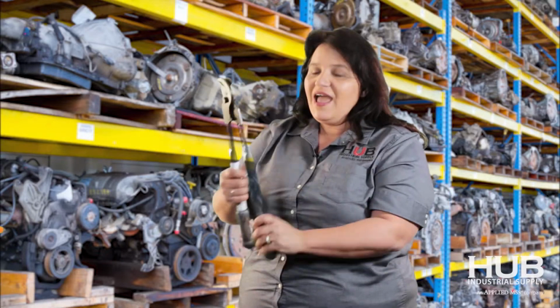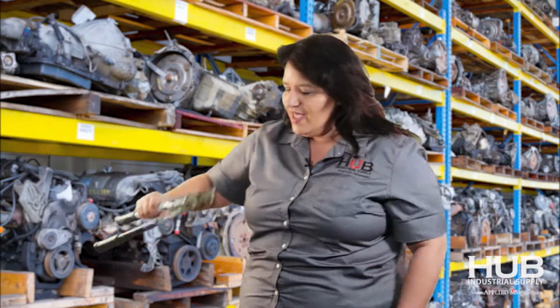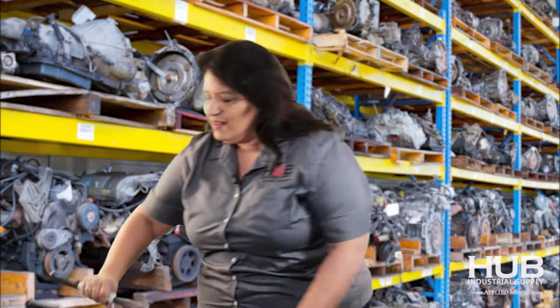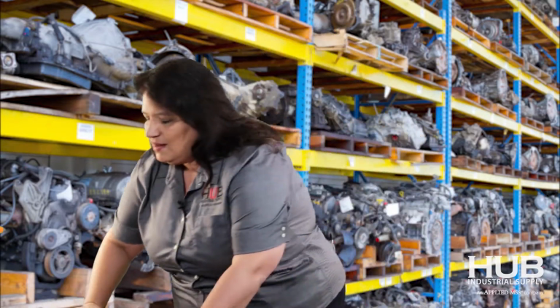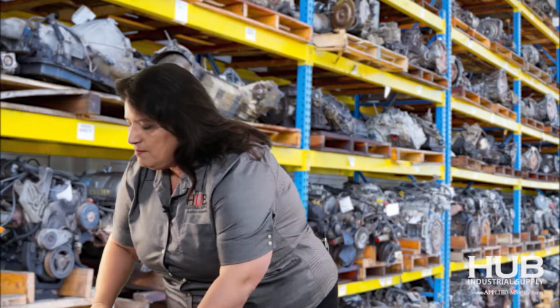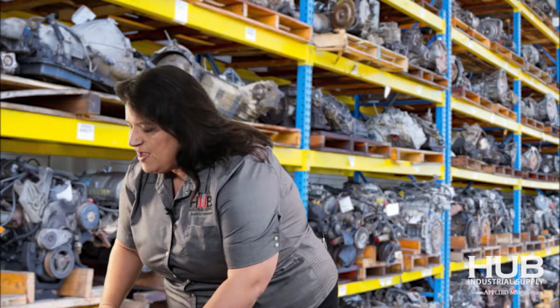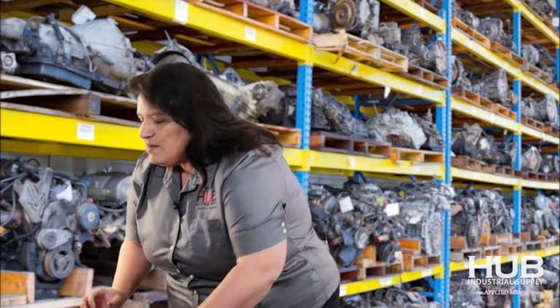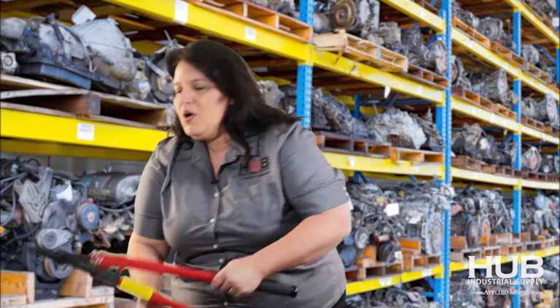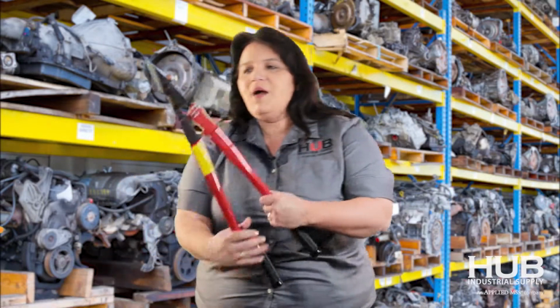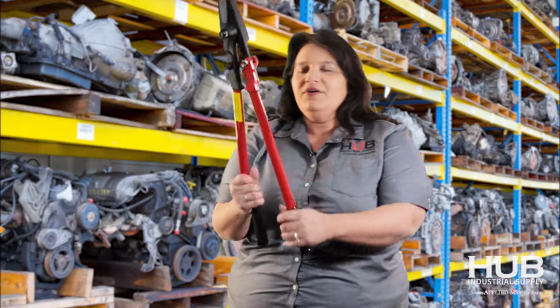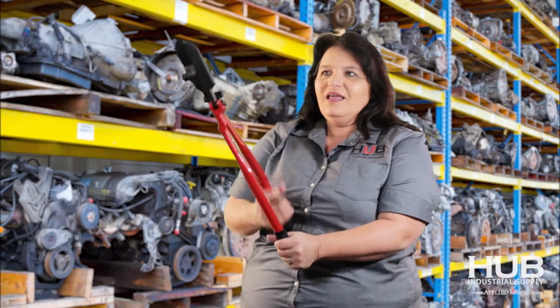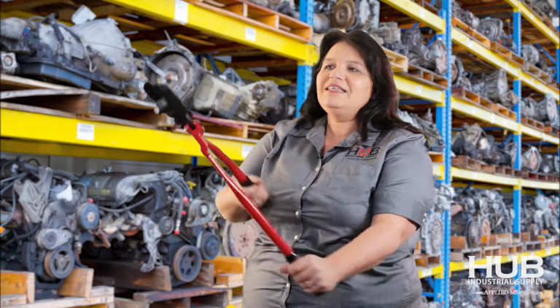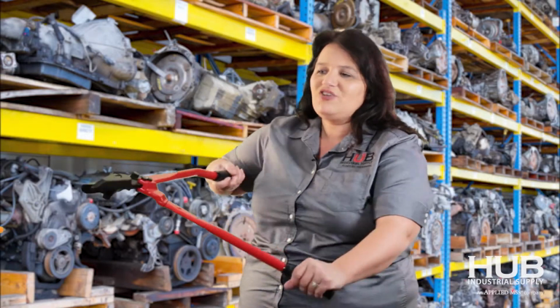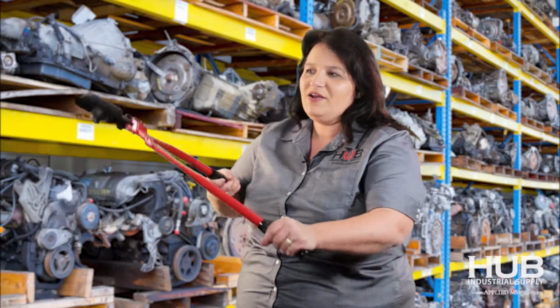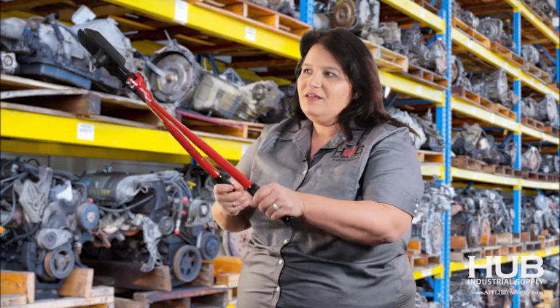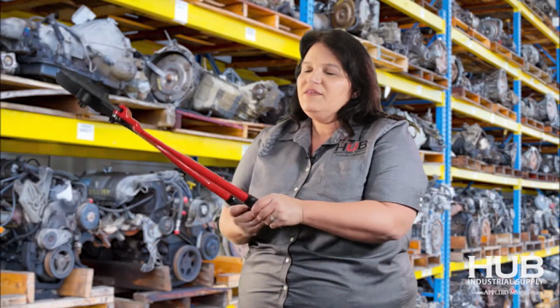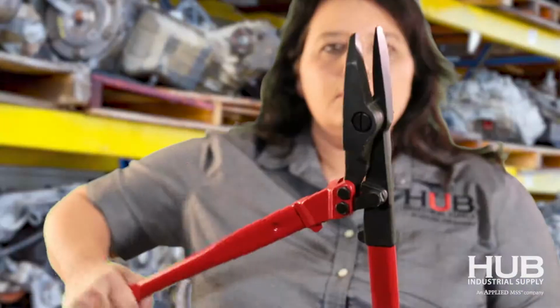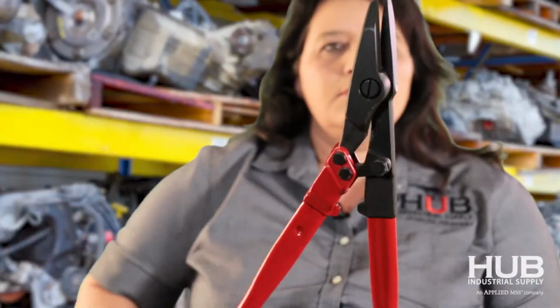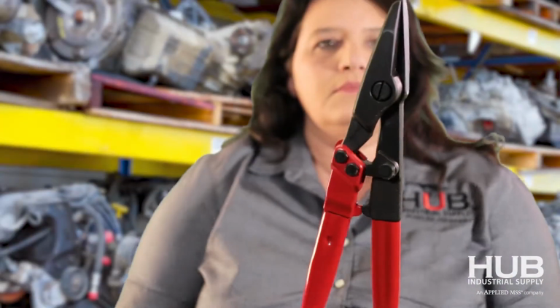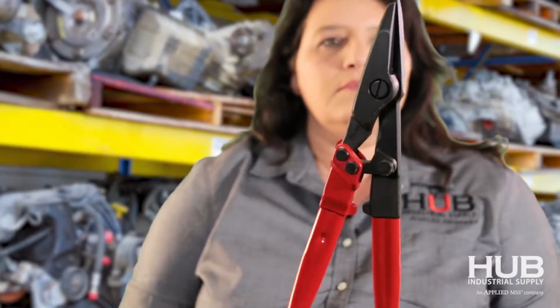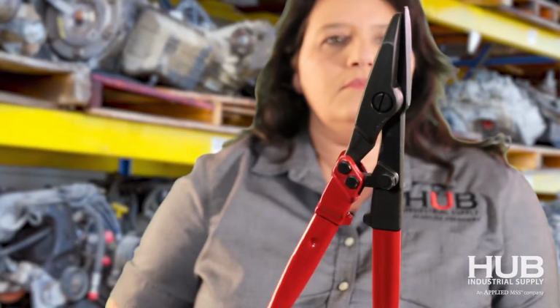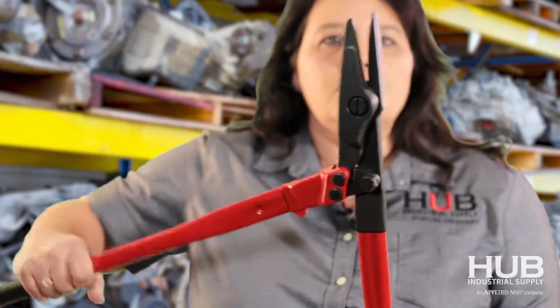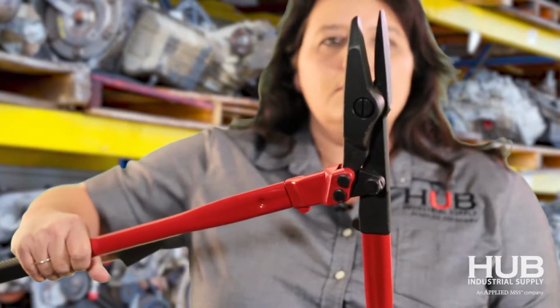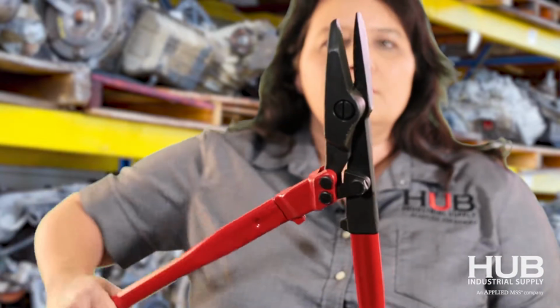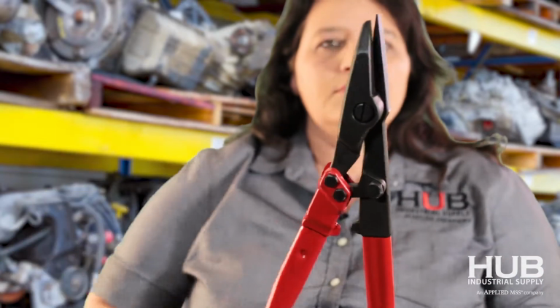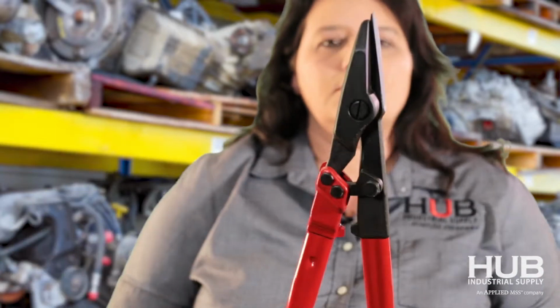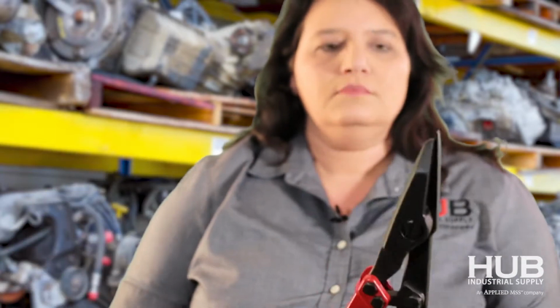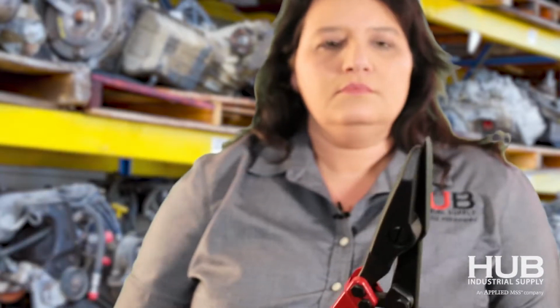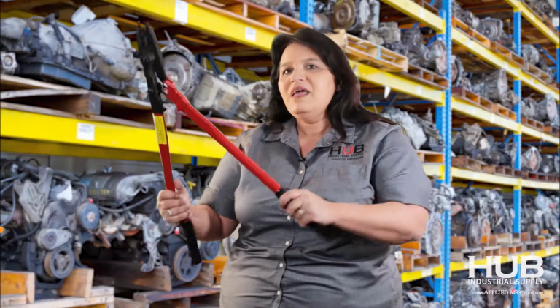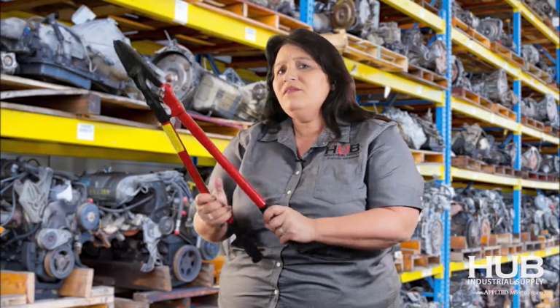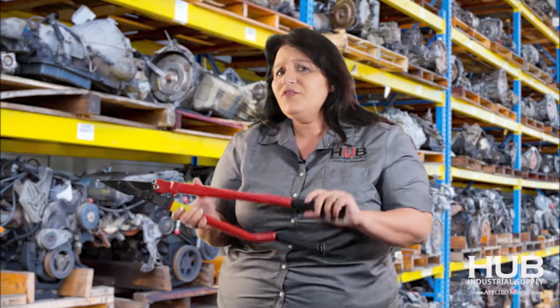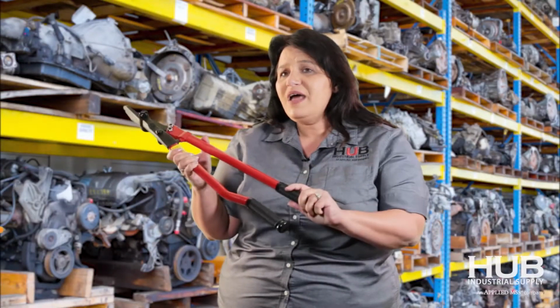And then my favorite — the most popular gas tank strap cutter. Gives you an easy reach to cut up into the gas tank straps and get that stuff out of your way.